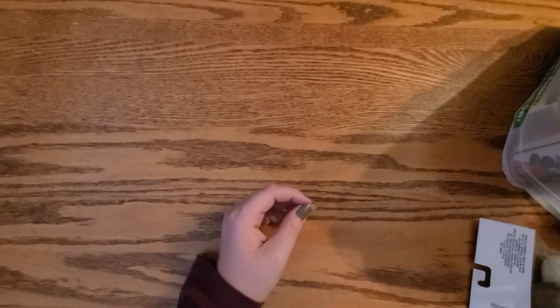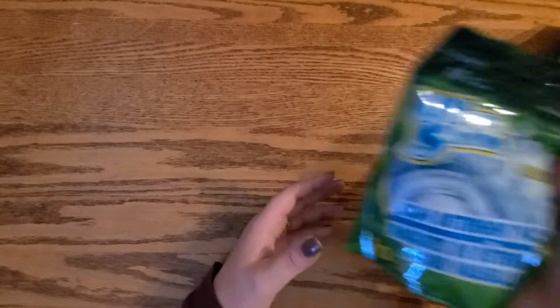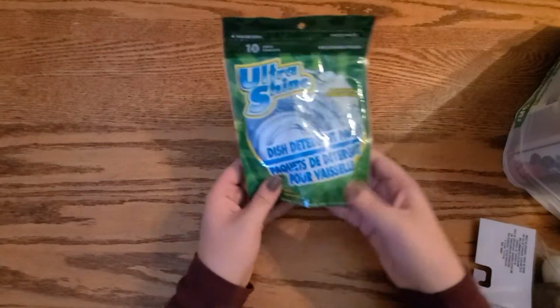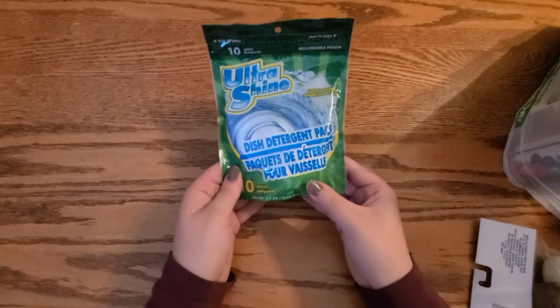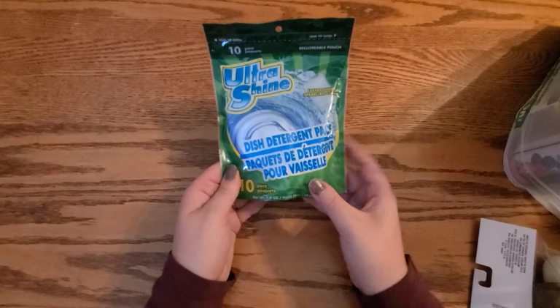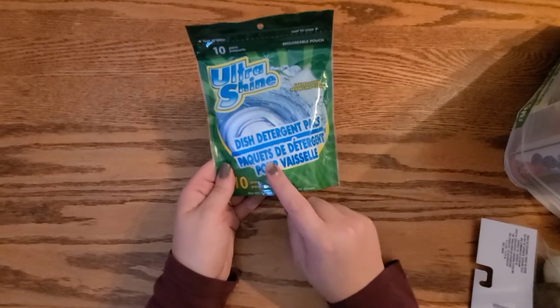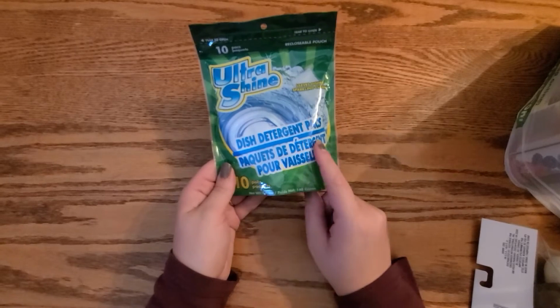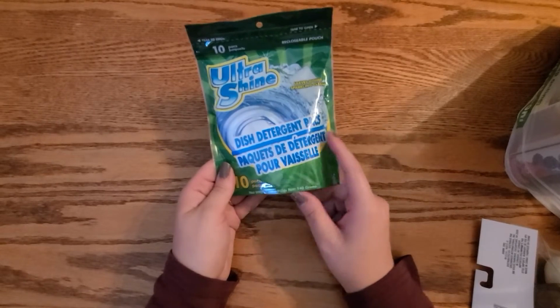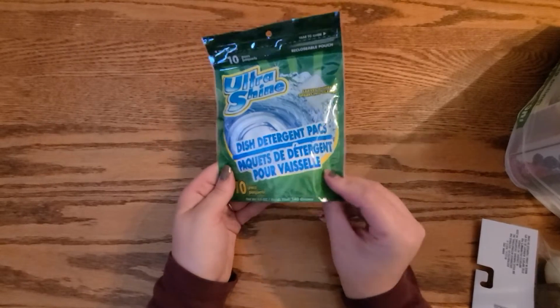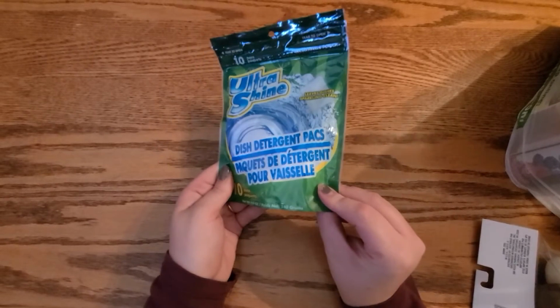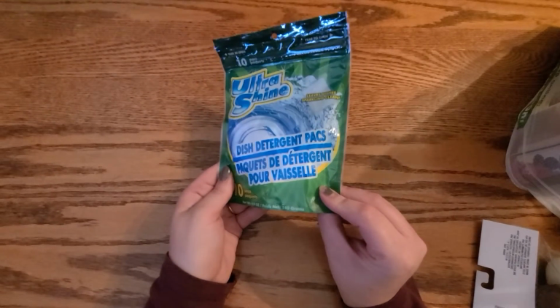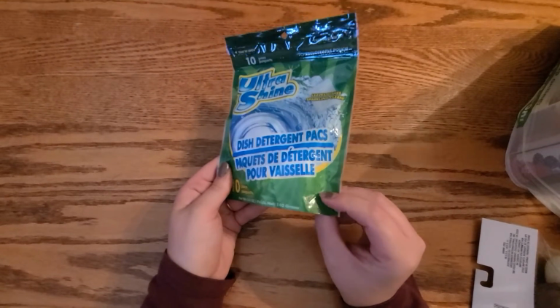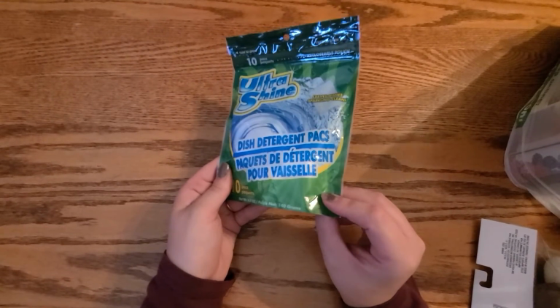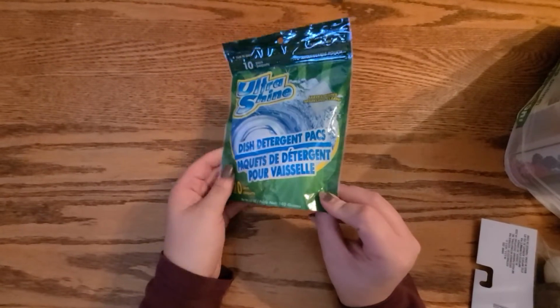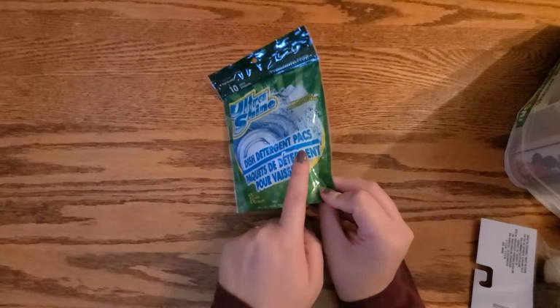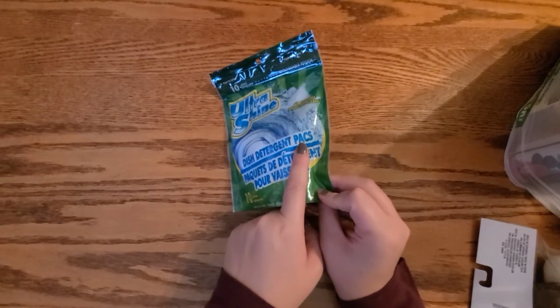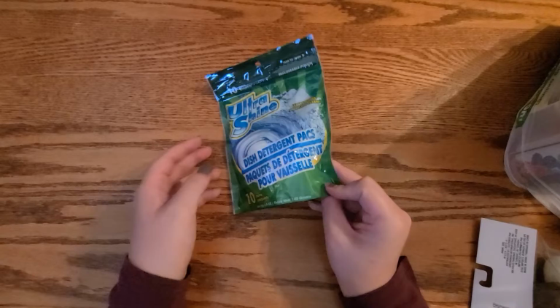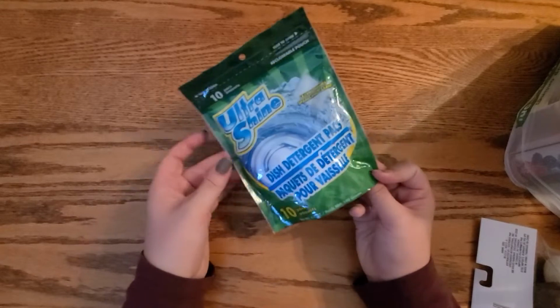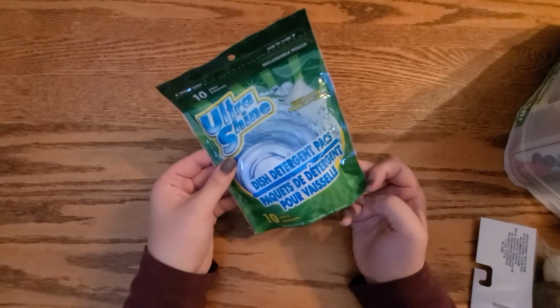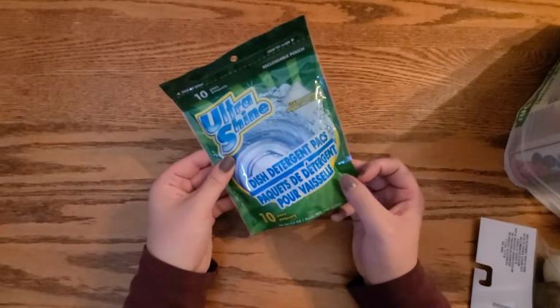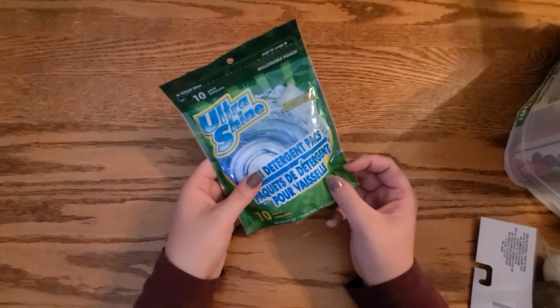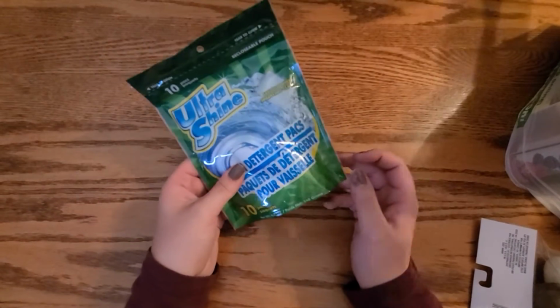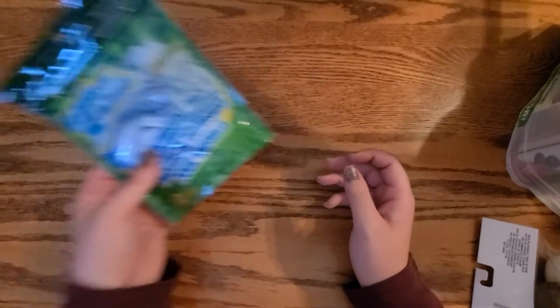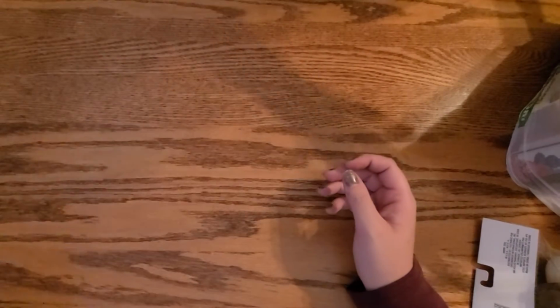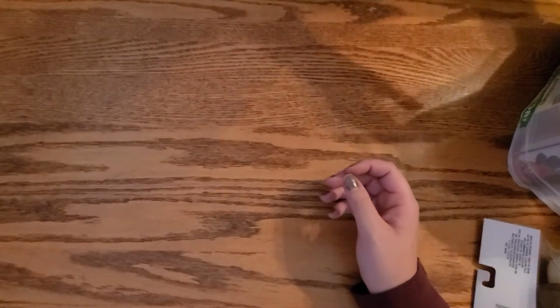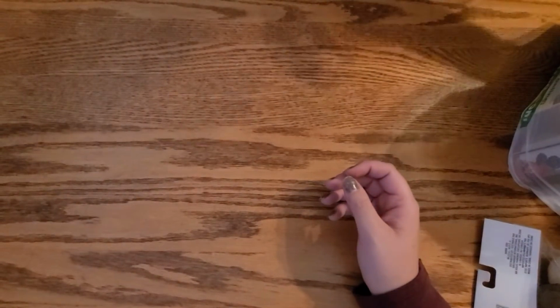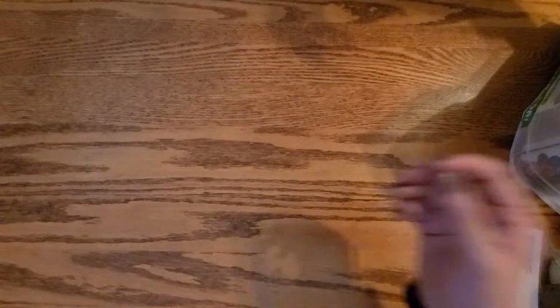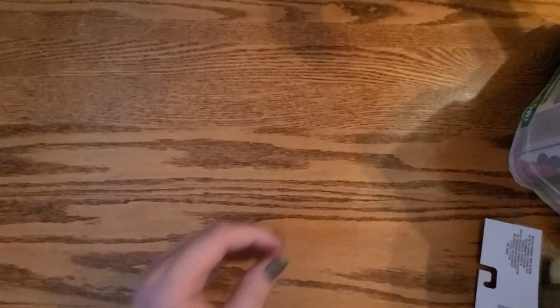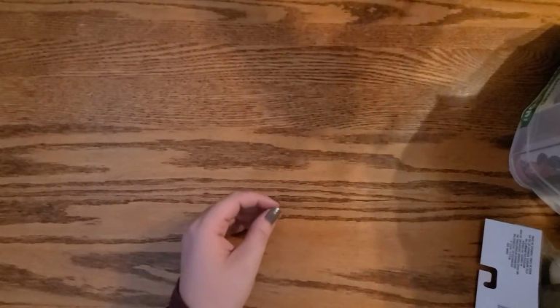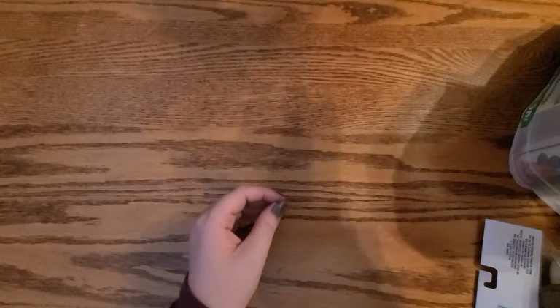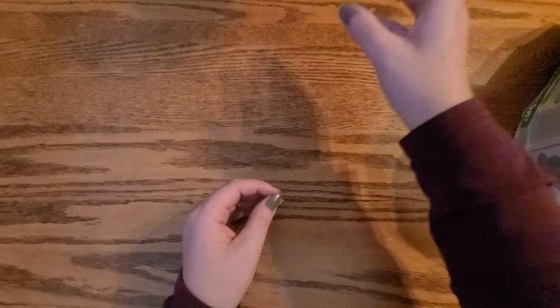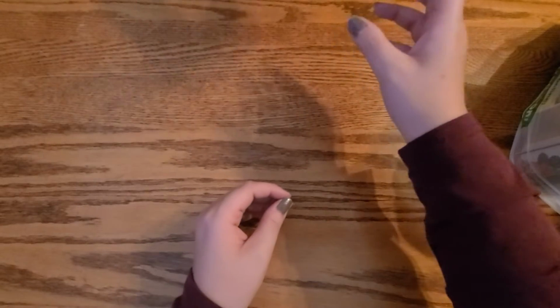I did get some dish detergent packs — they're like little dish soap pods for the dishwasher.